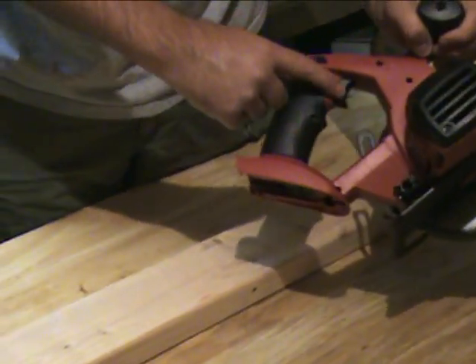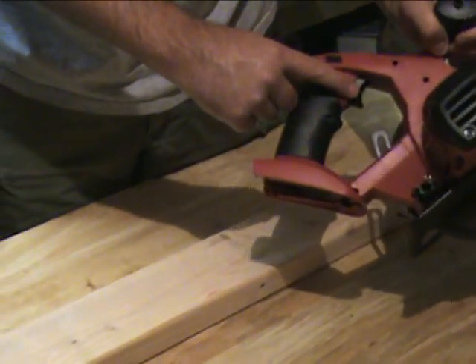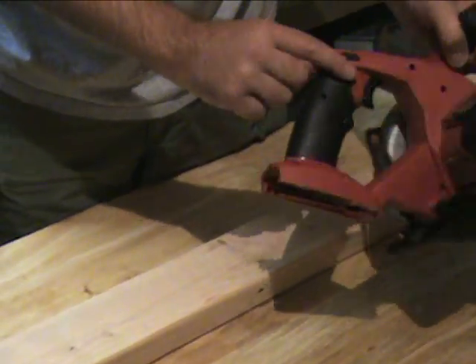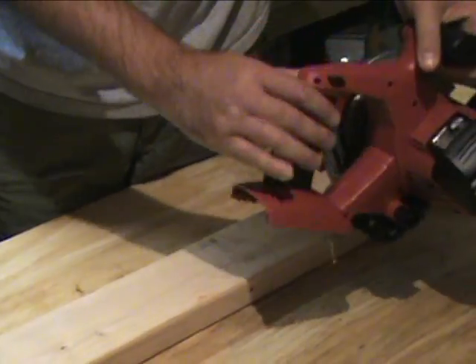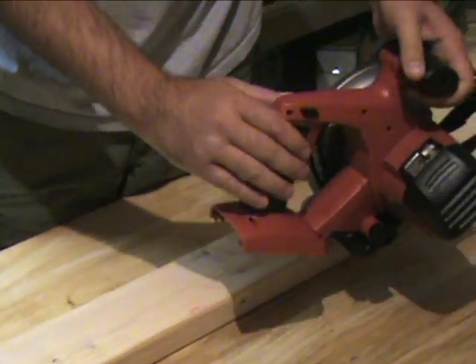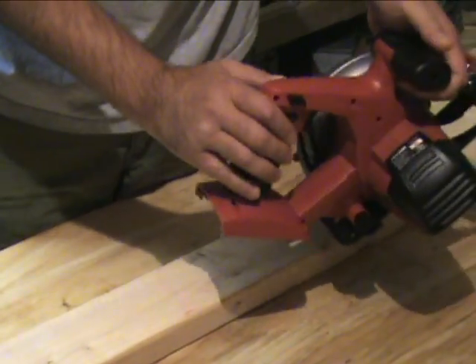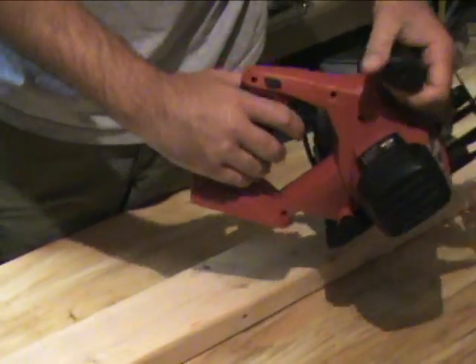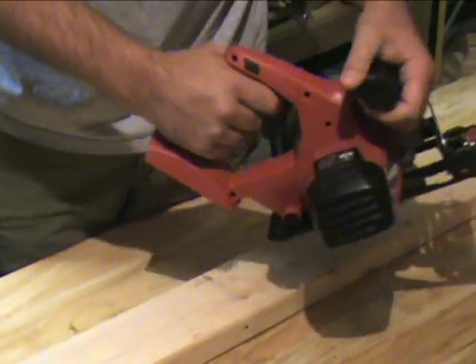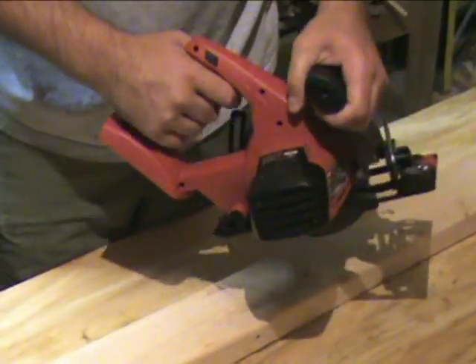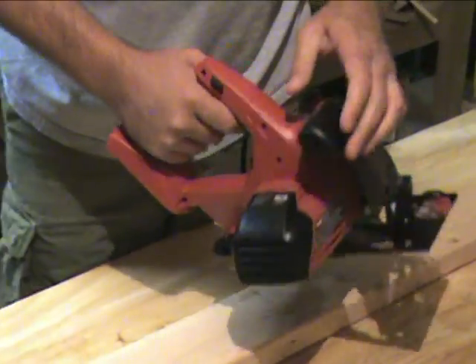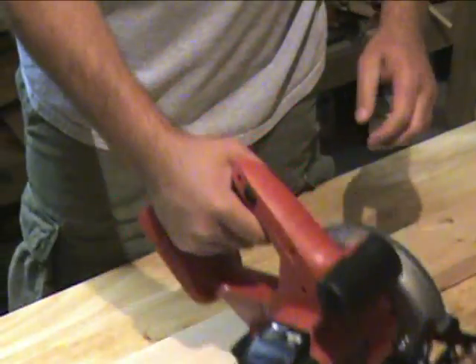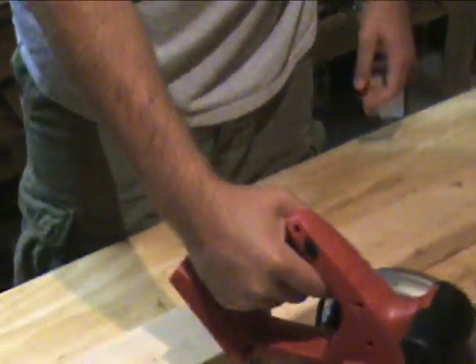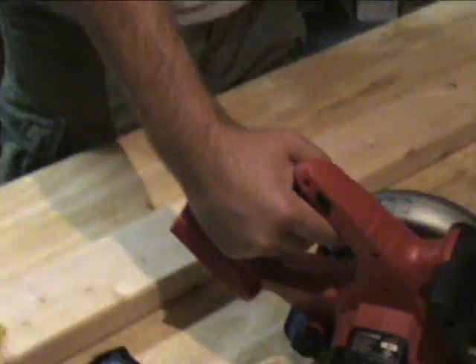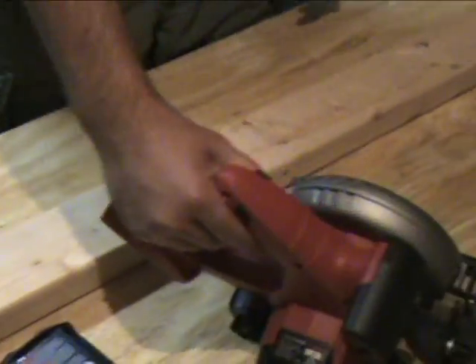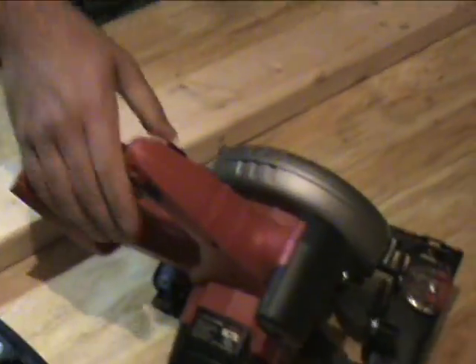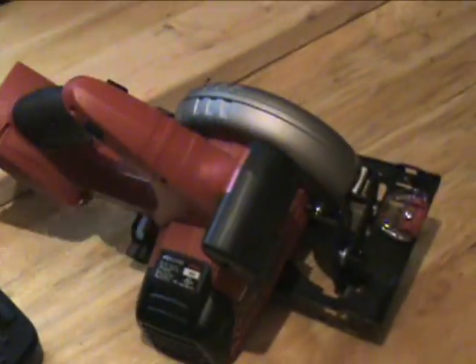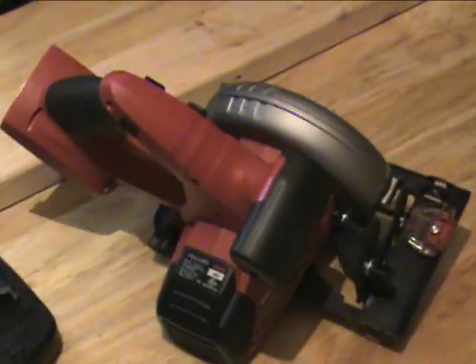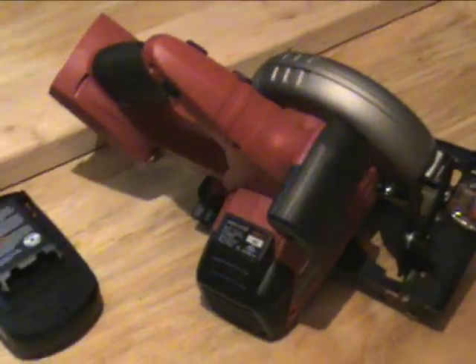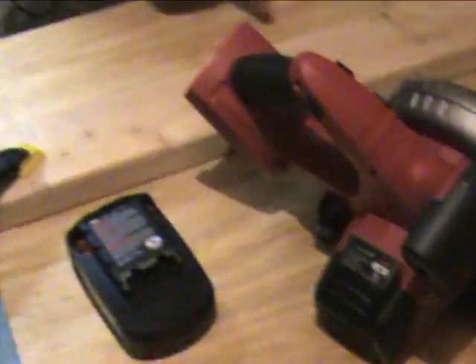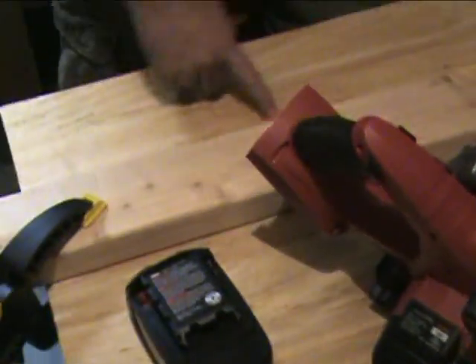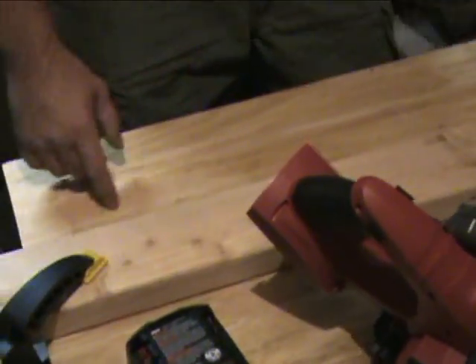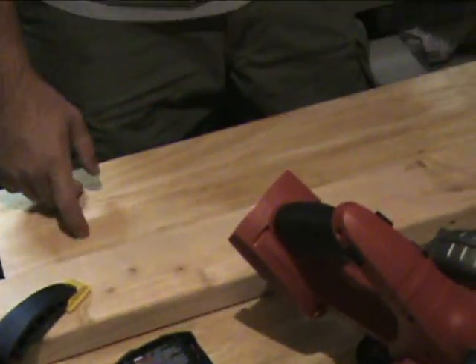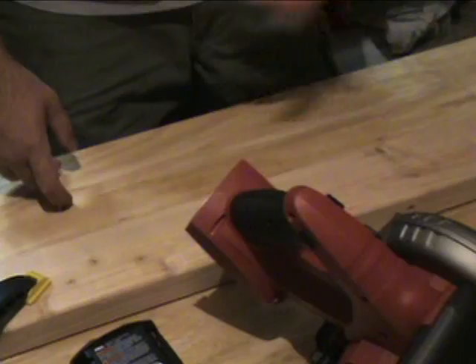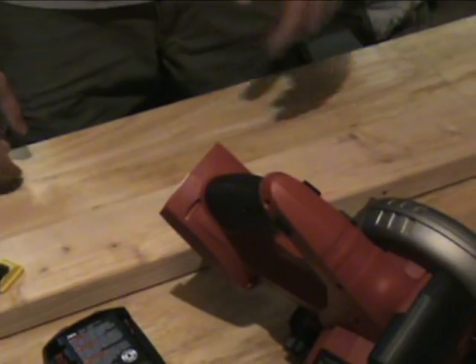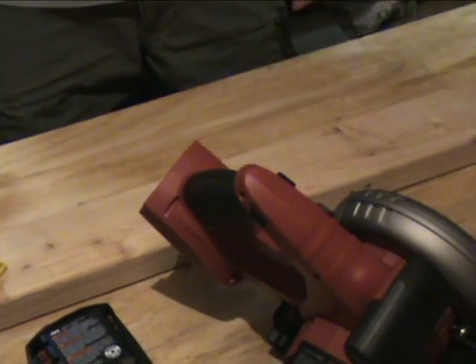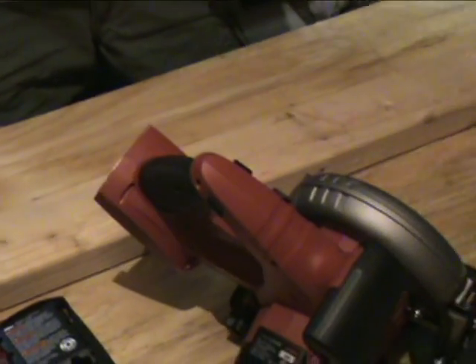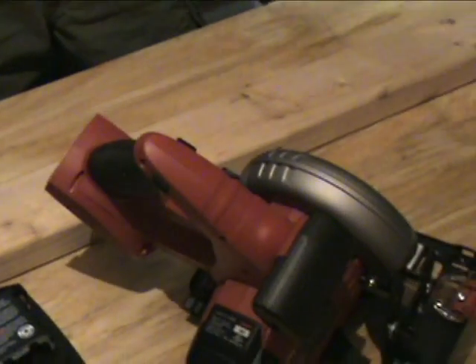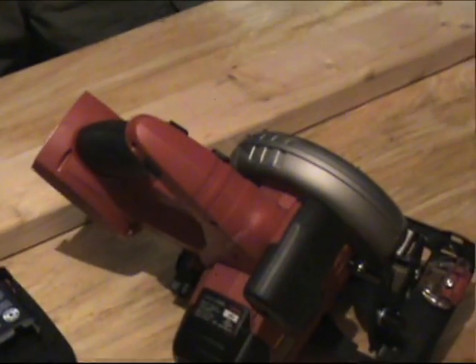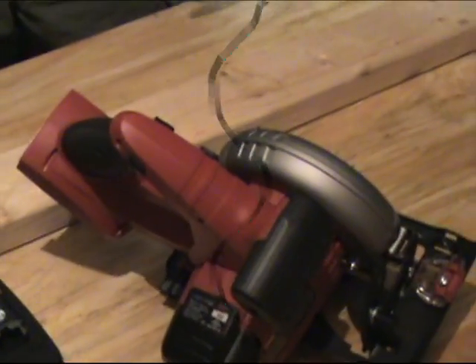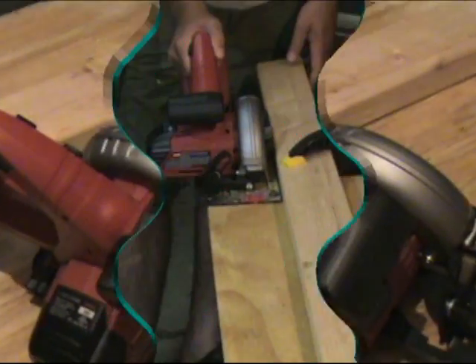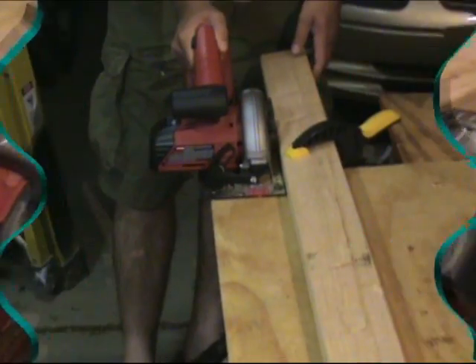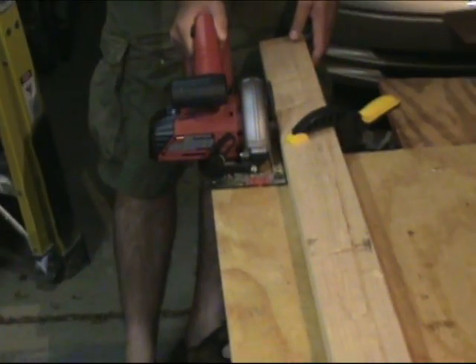The trigger is here and you have your safety switch. All we're going to do is just kind of show you a cut through three-quarter inch plywood, just so you can see it in action. So we'll go ahead and cut through.